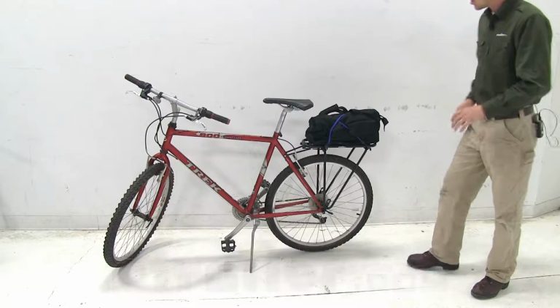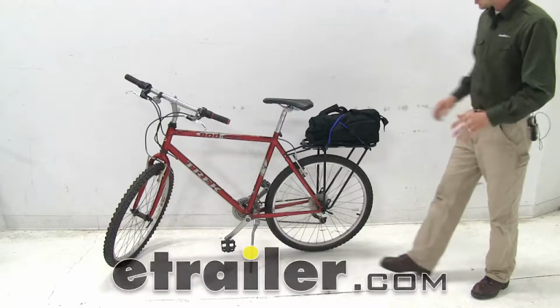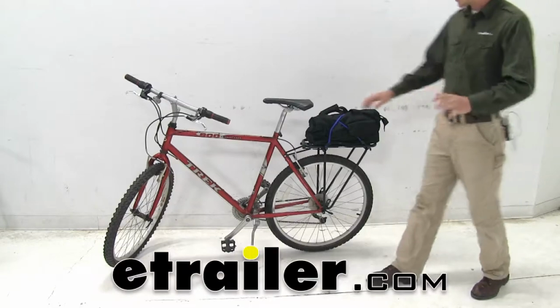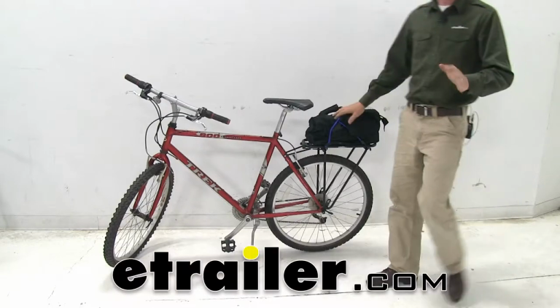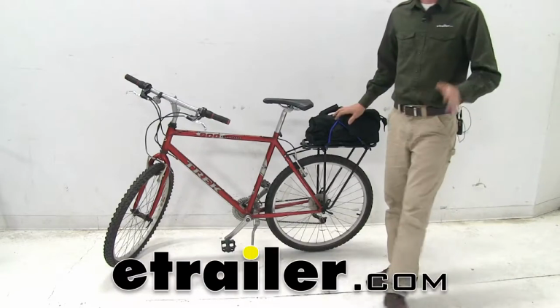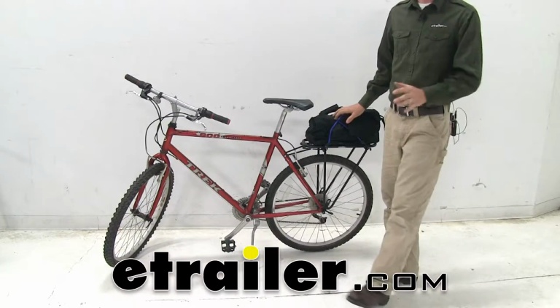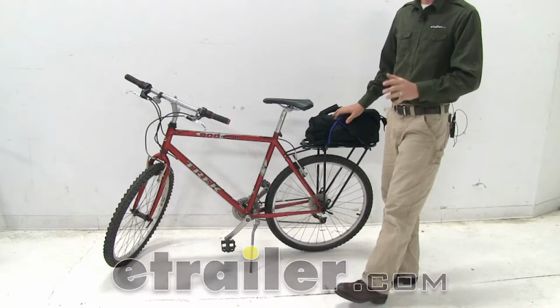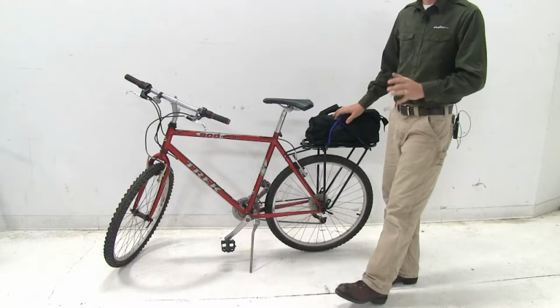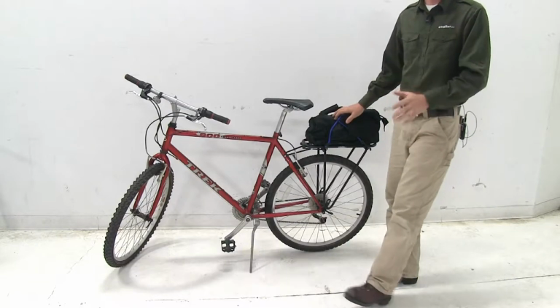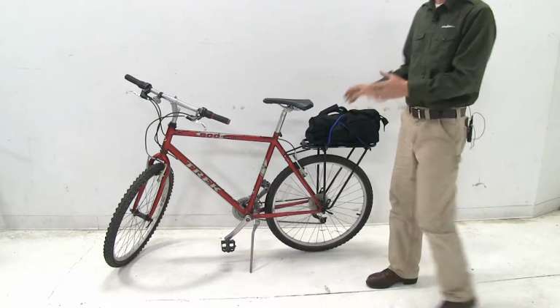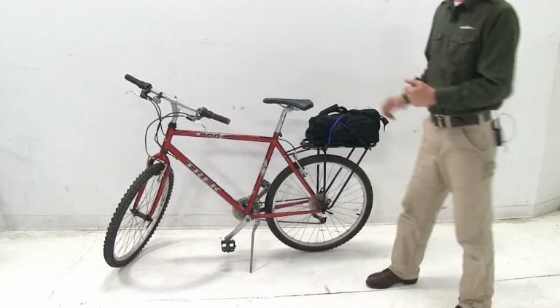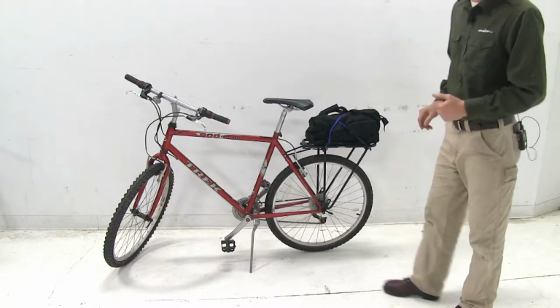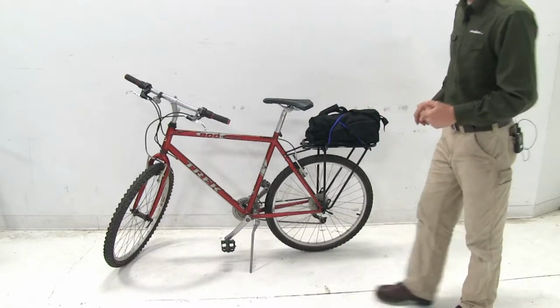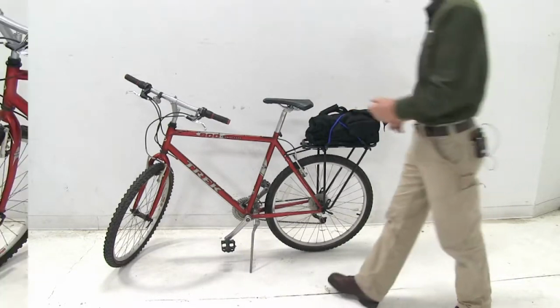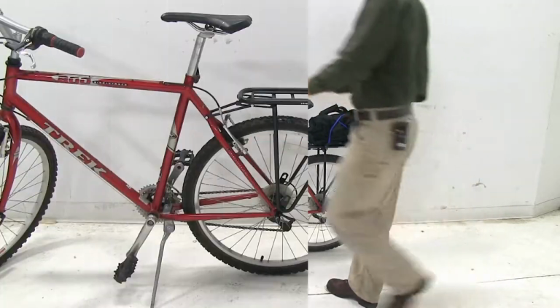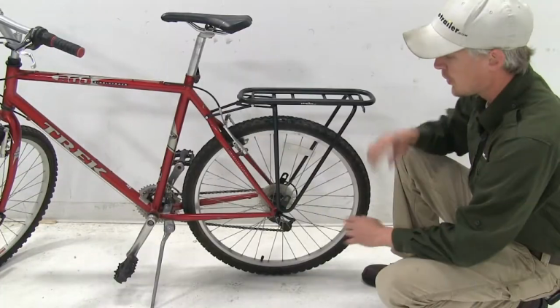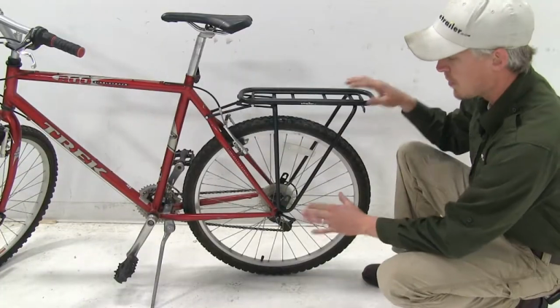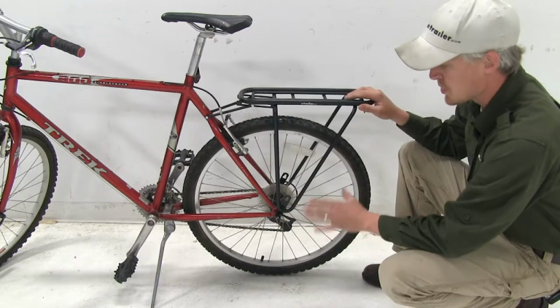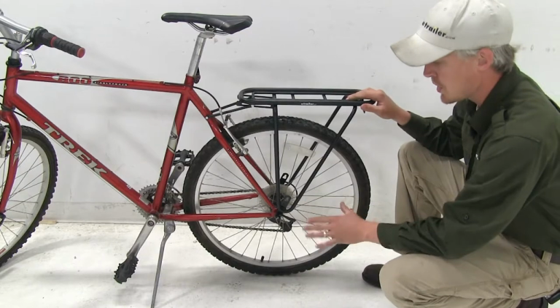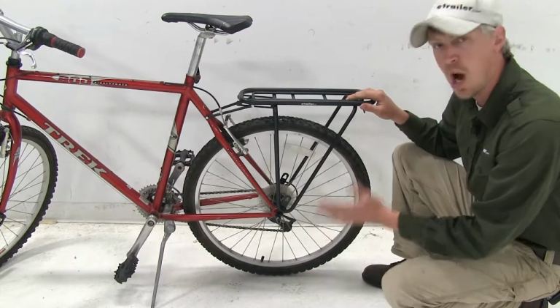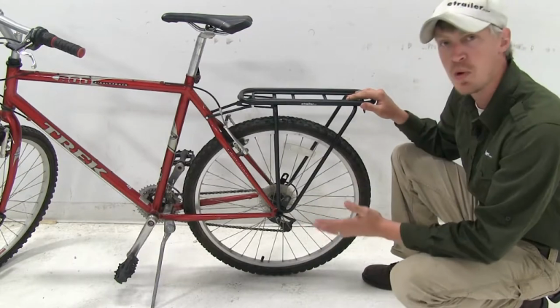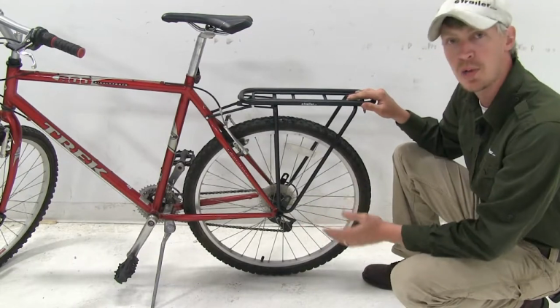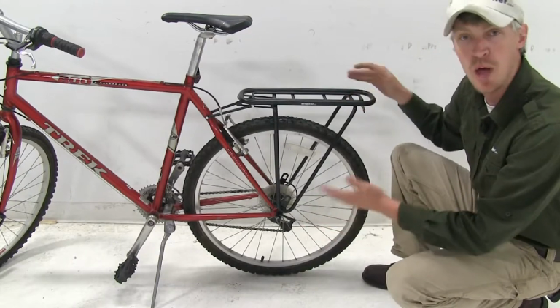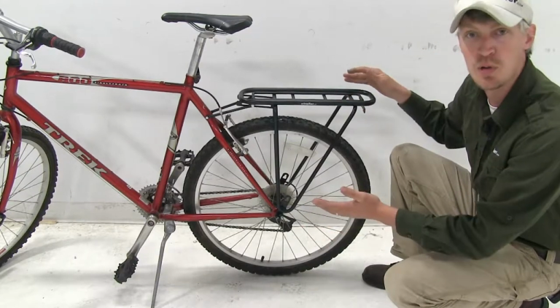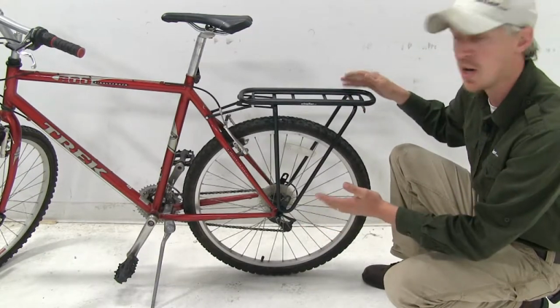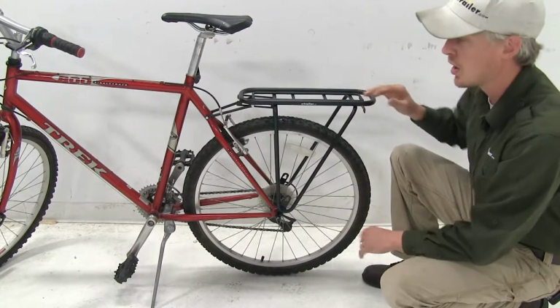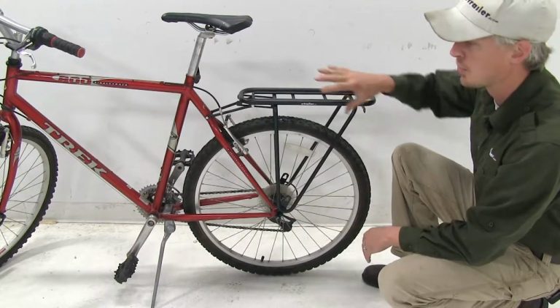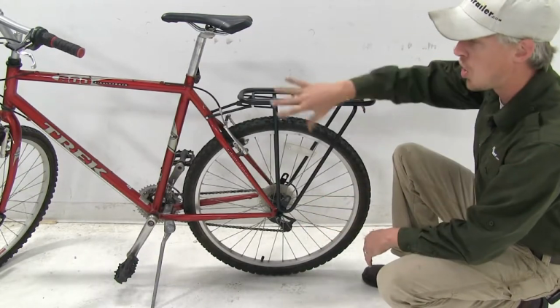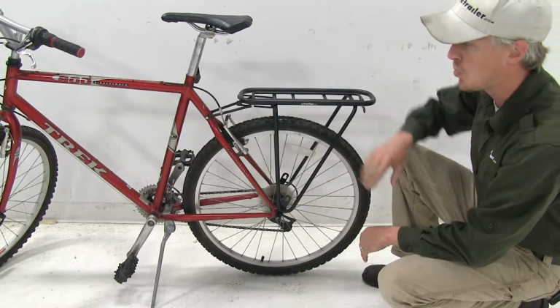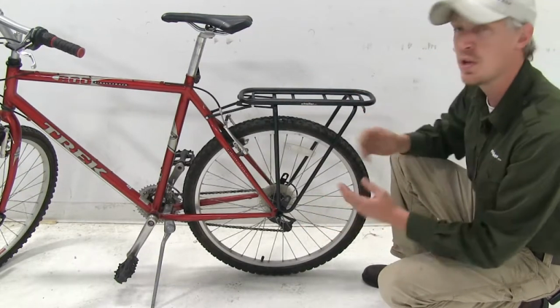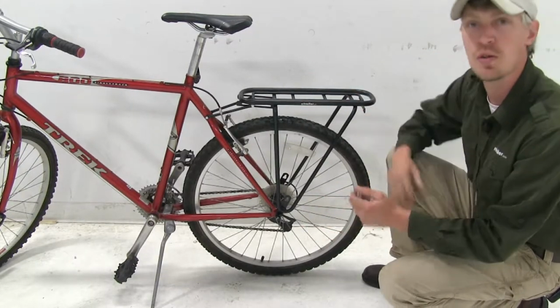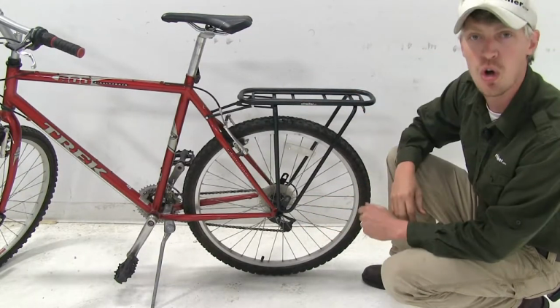Load up your bike and go with this easy to install YEP luggage rack. It's going to fit most city or hybrid bikes without disc brakes, and it comes with all the hardware you need to get it installed.